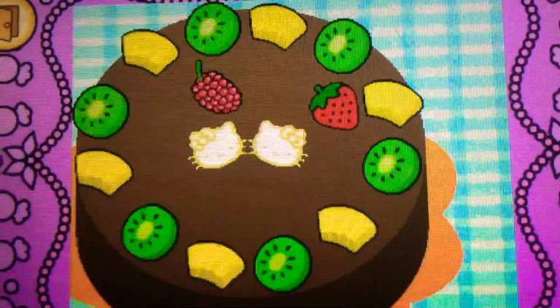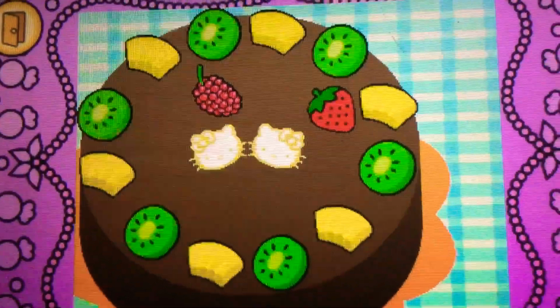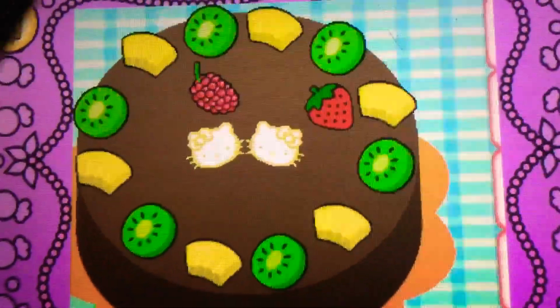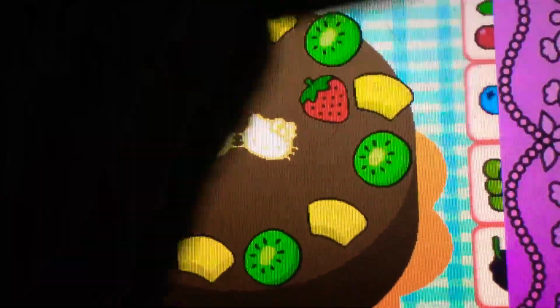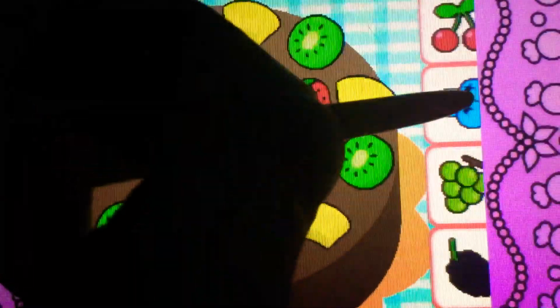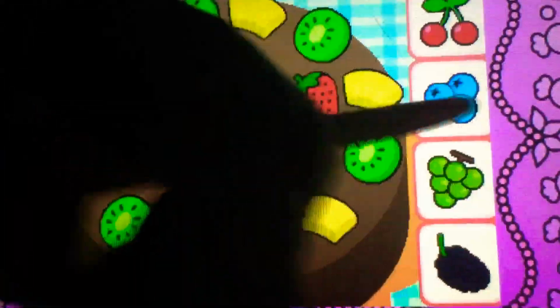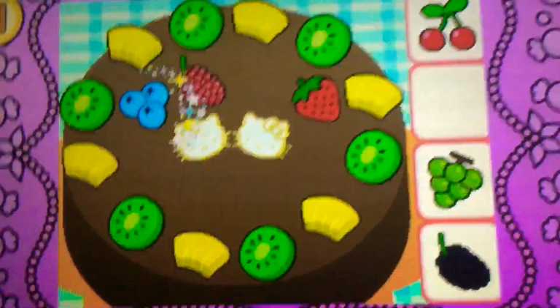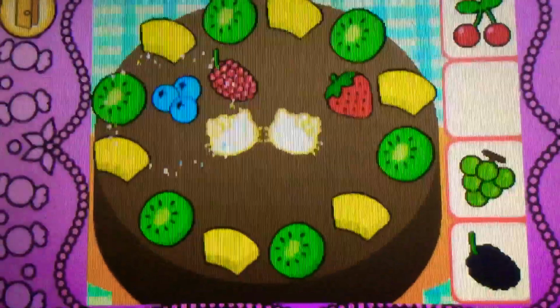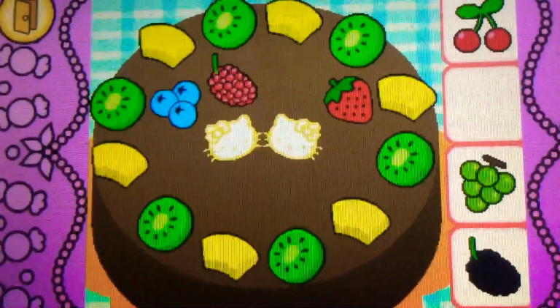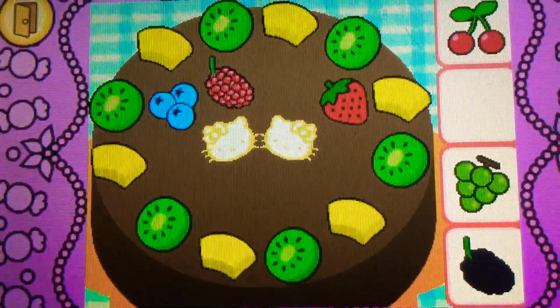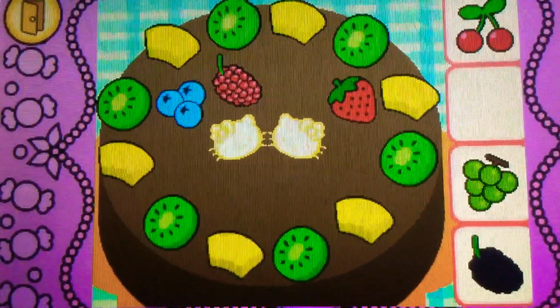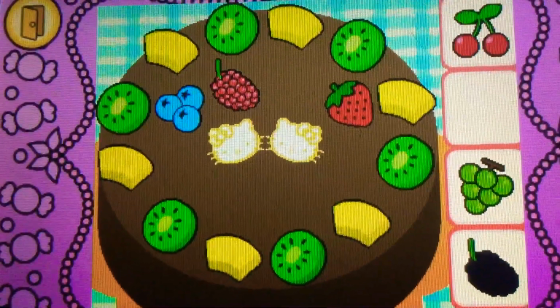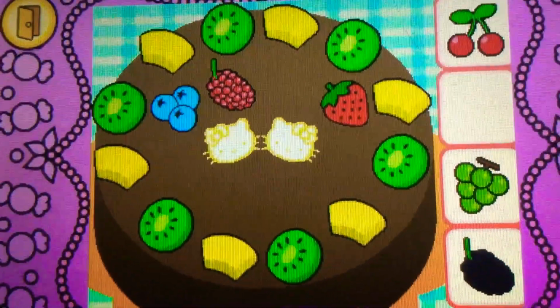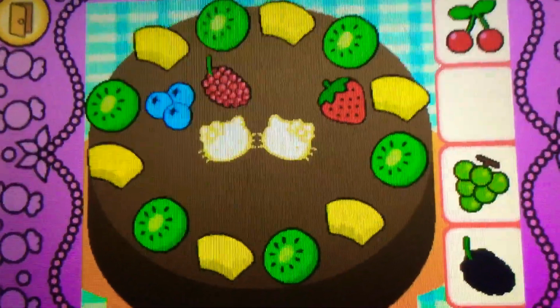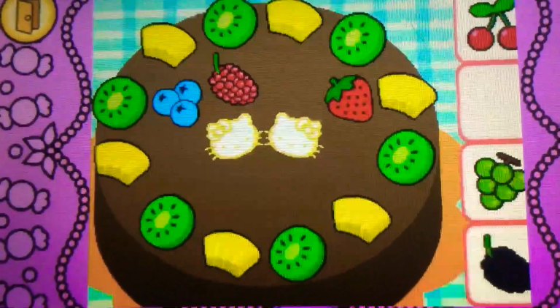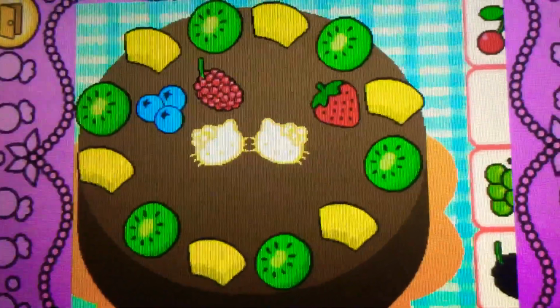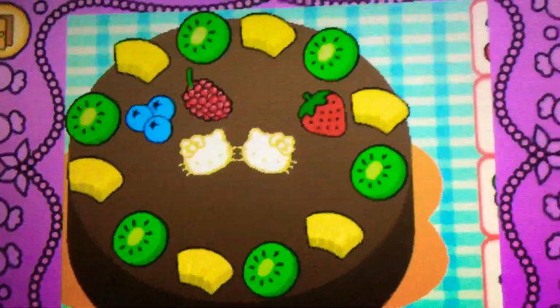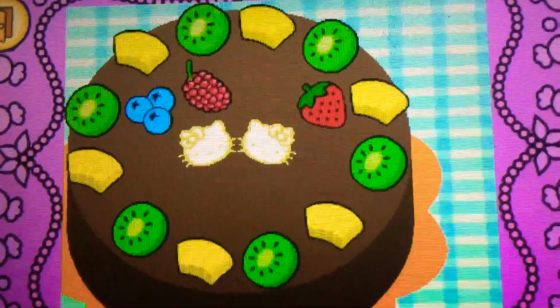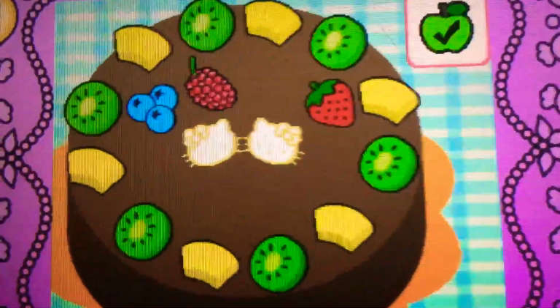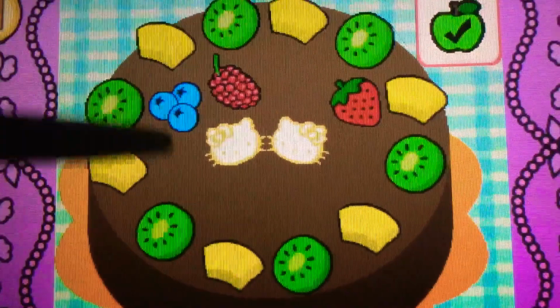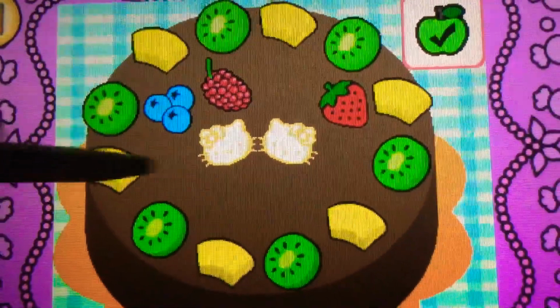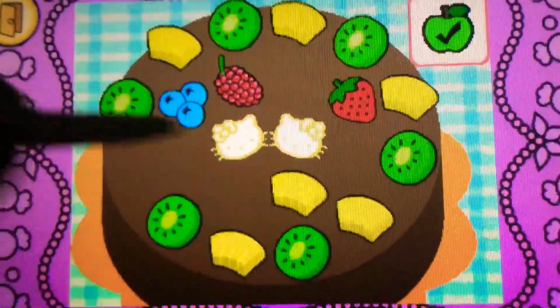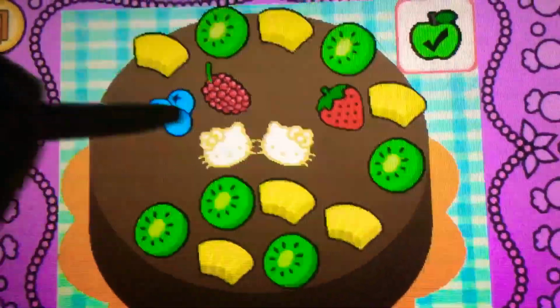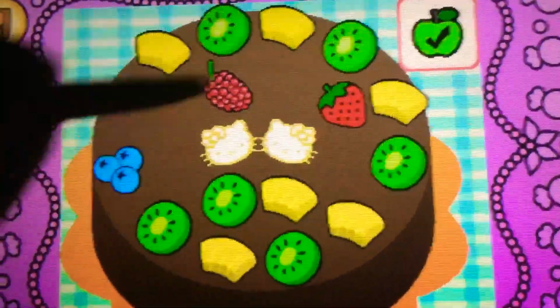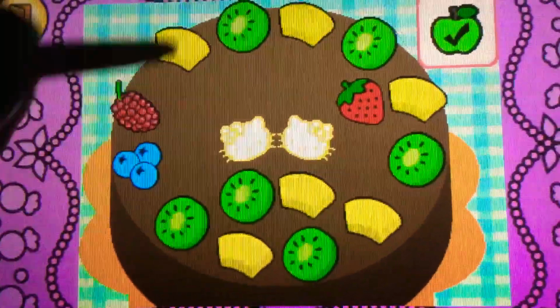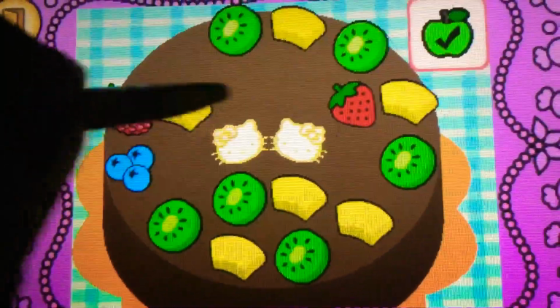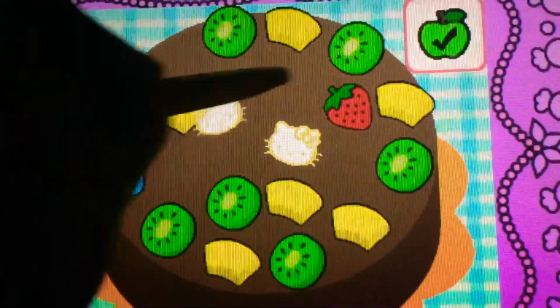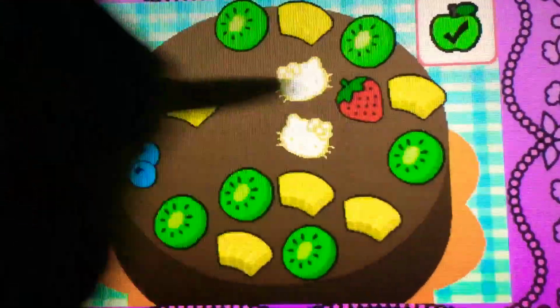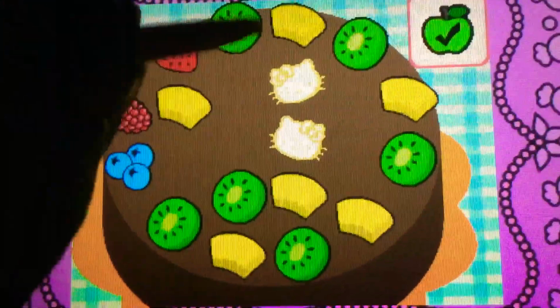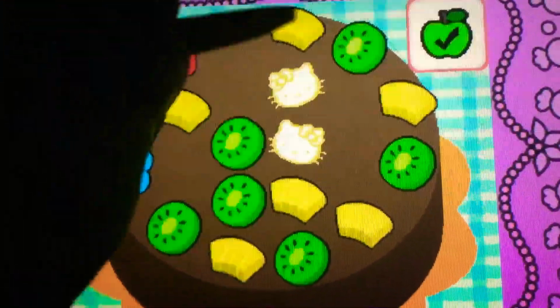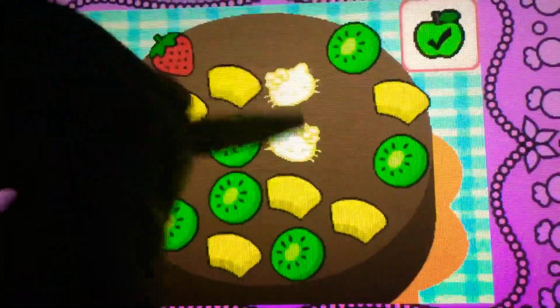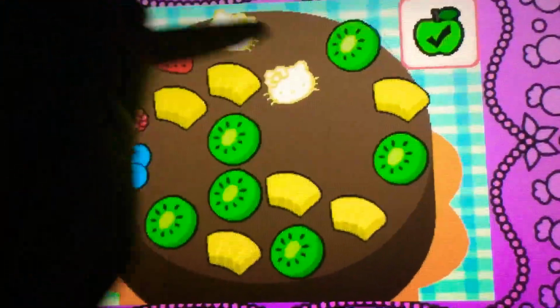Drag the blueberries on top. Cool. They're blueberries. They're blue. It's bonus time. You can drag to rearrange the toppings. Tap the check mark when you're finished.